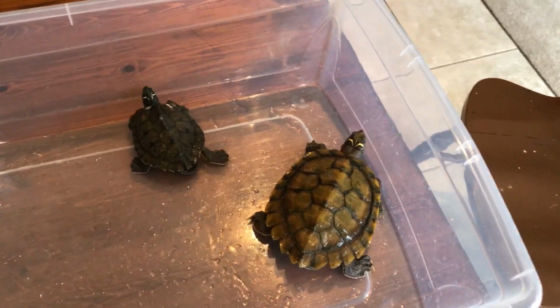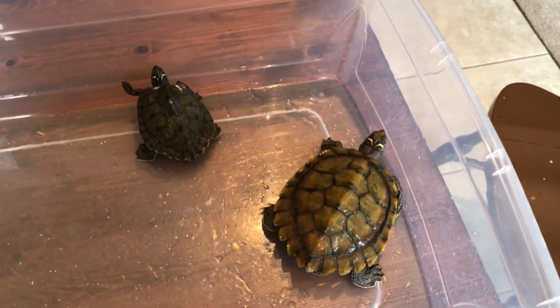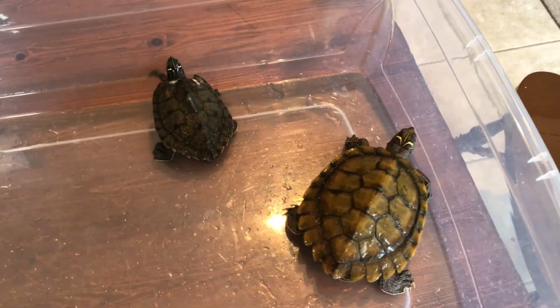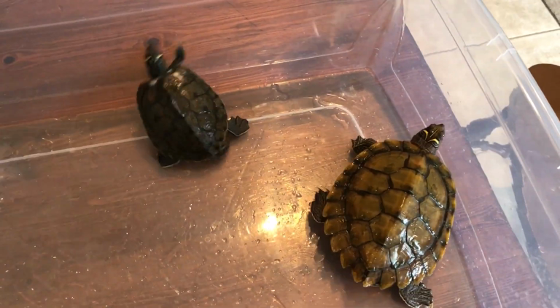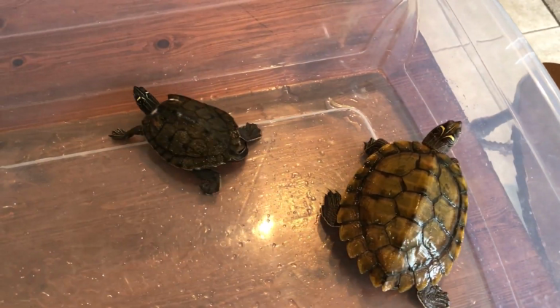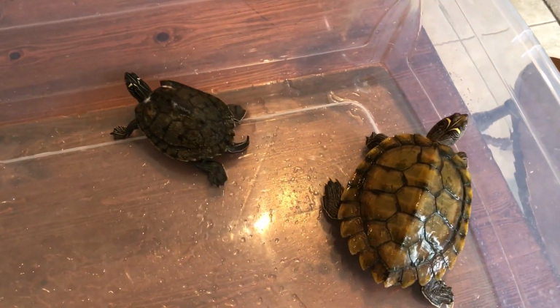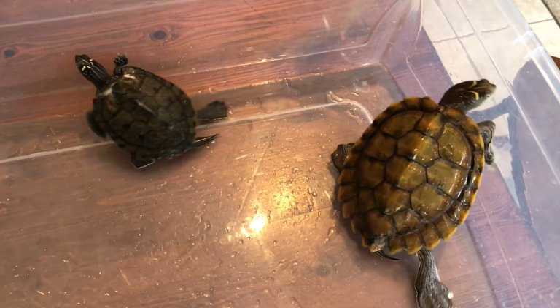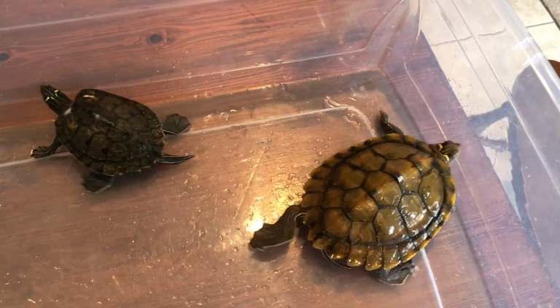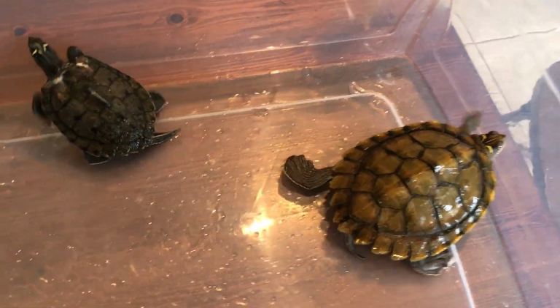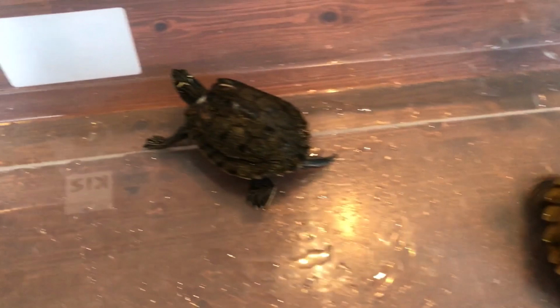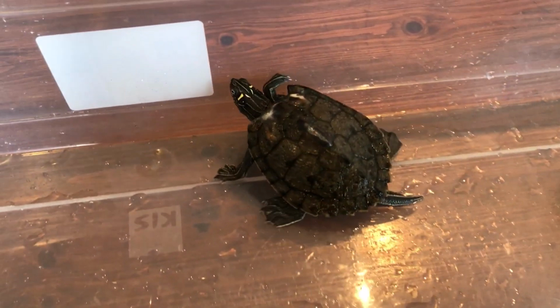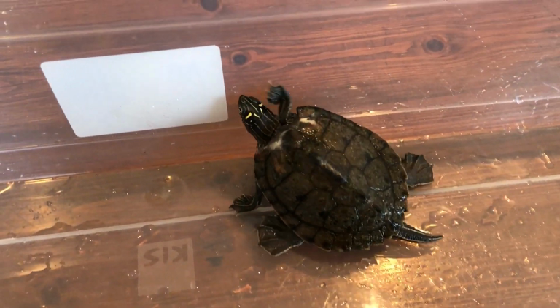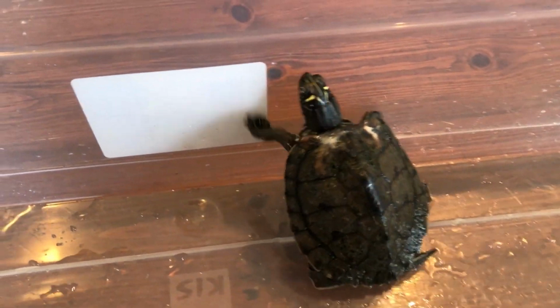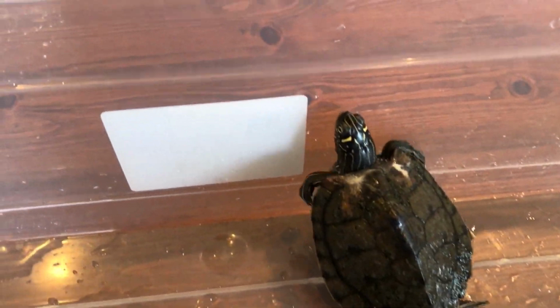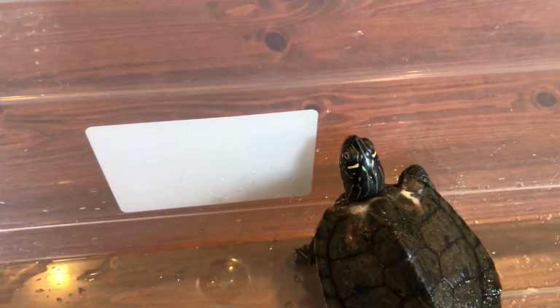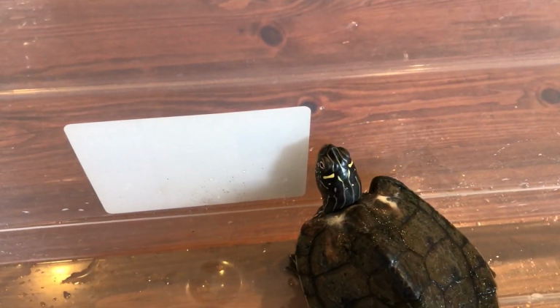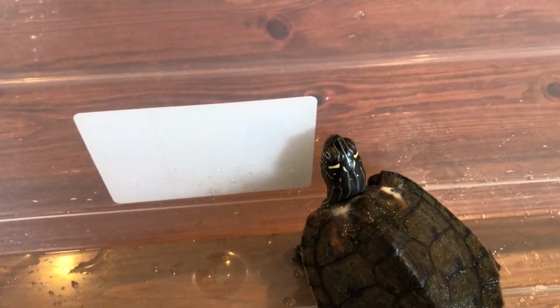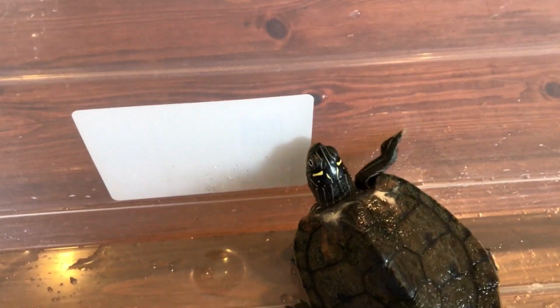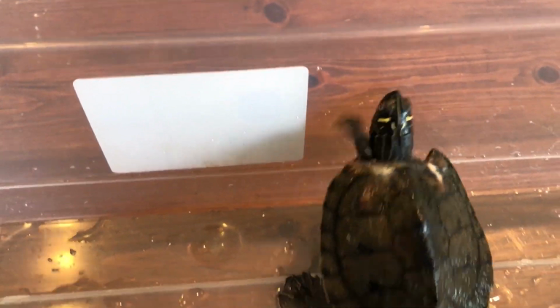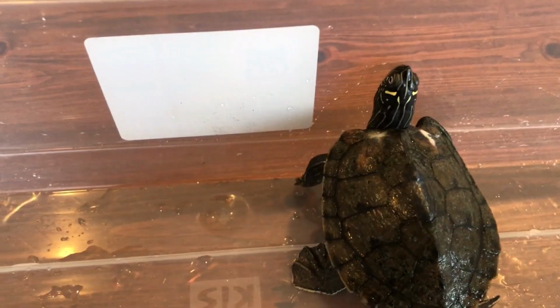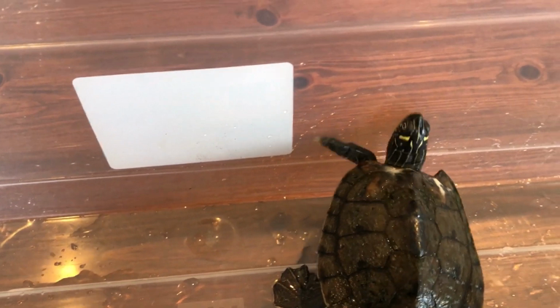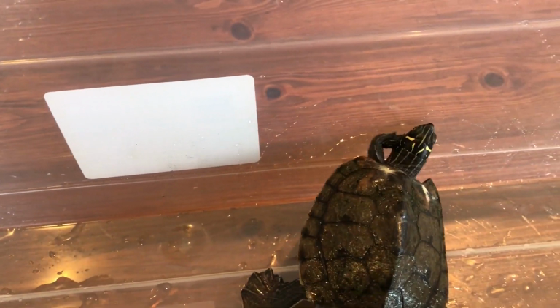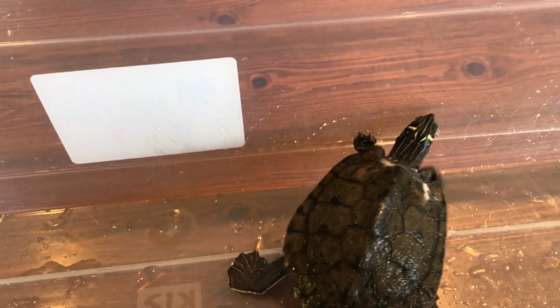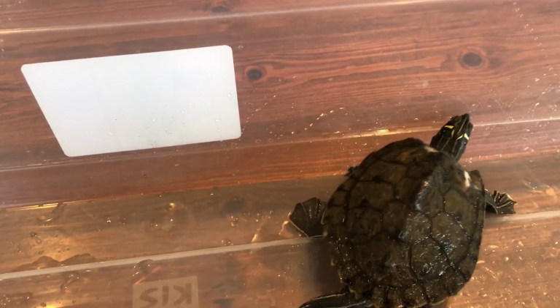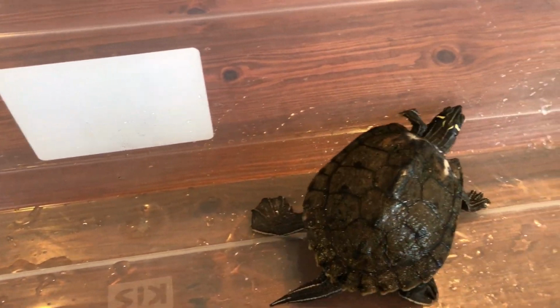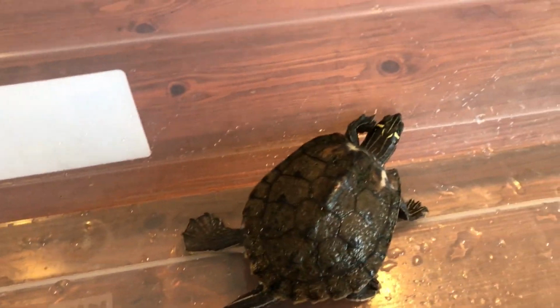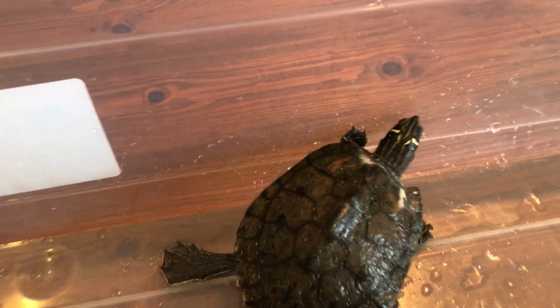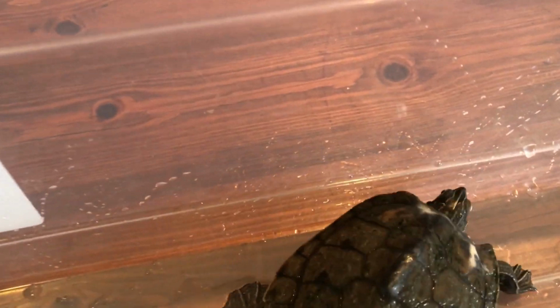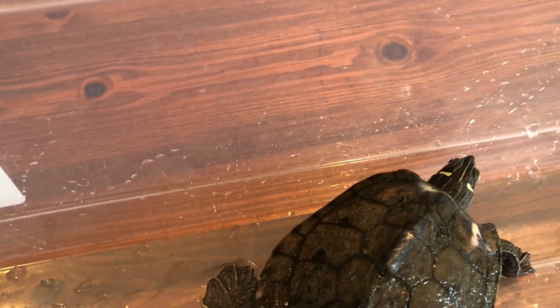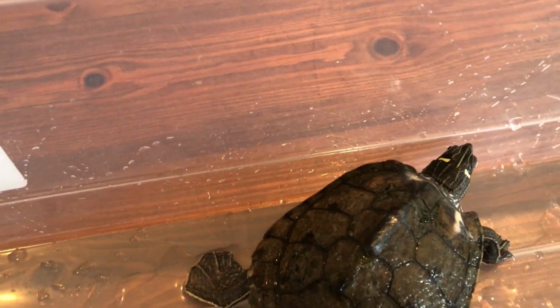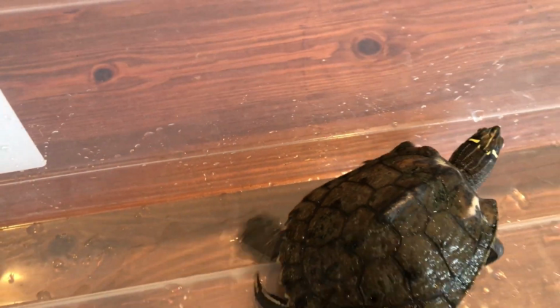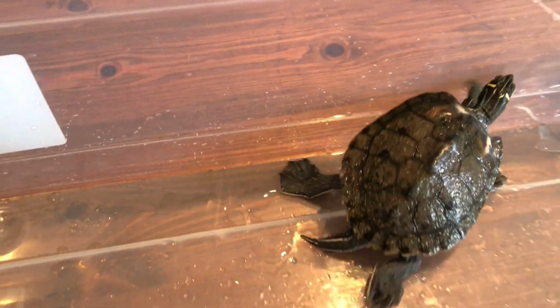Hello everybody. Here are my two map turtles. One's a false map and I'm actually not quite sure what the new boy is. I believe he may be a false map as well, the way his head markings go, but I'm not exactly sure.